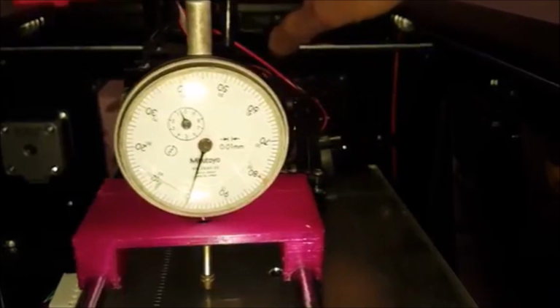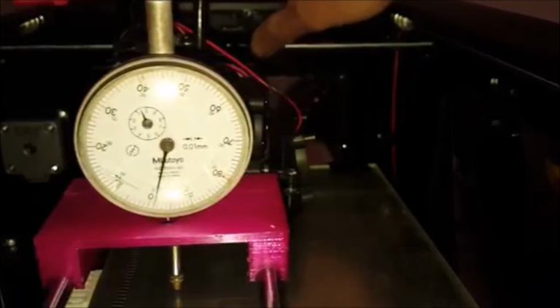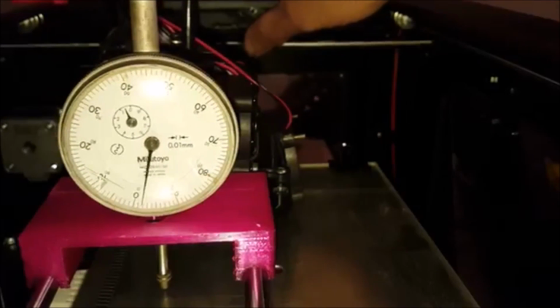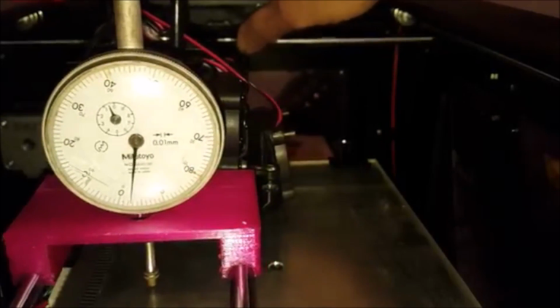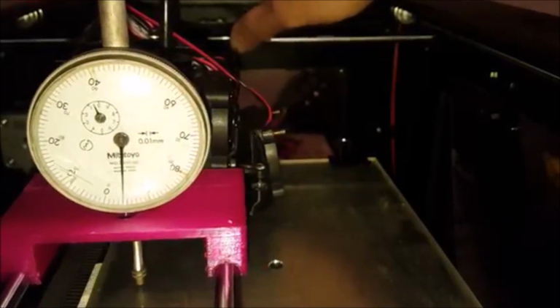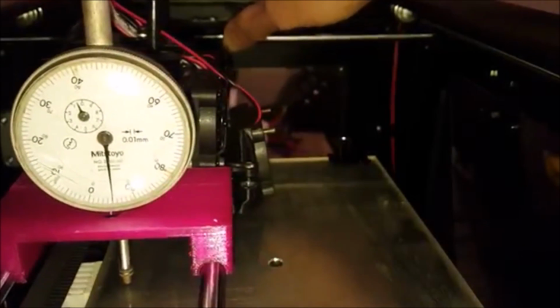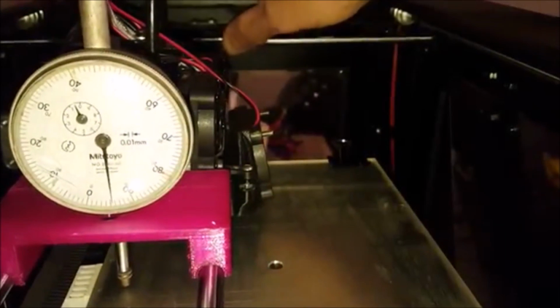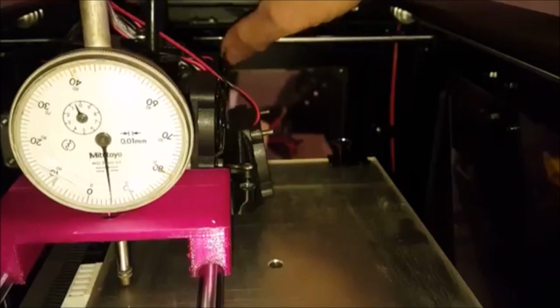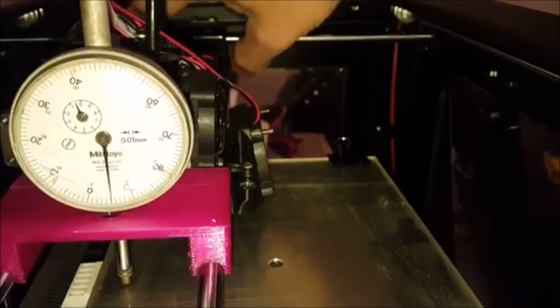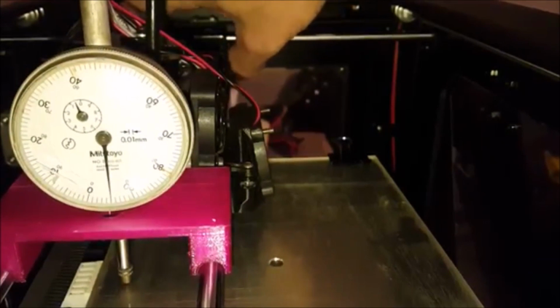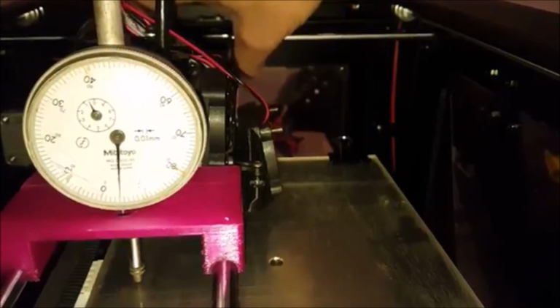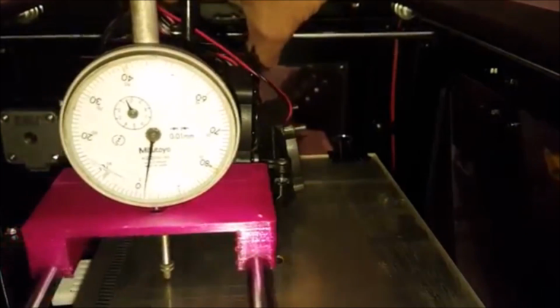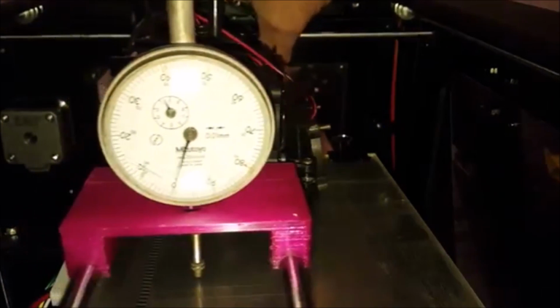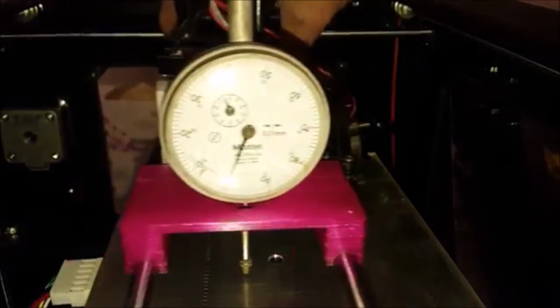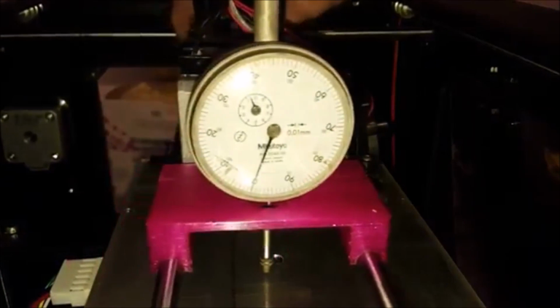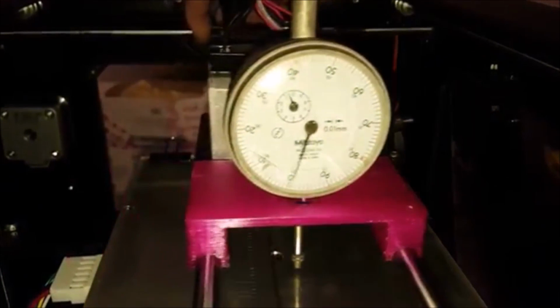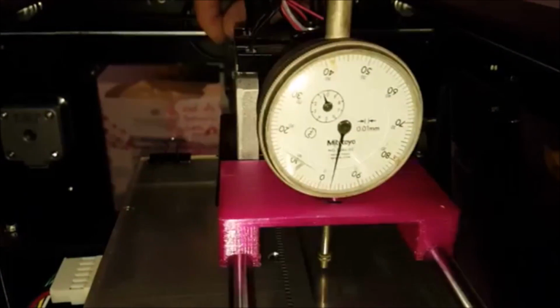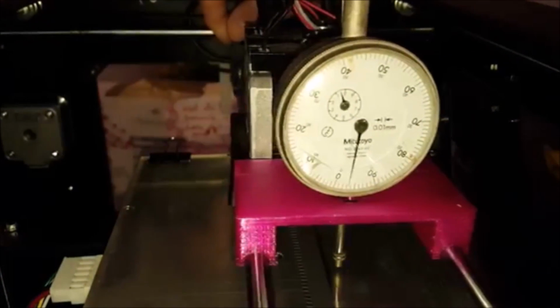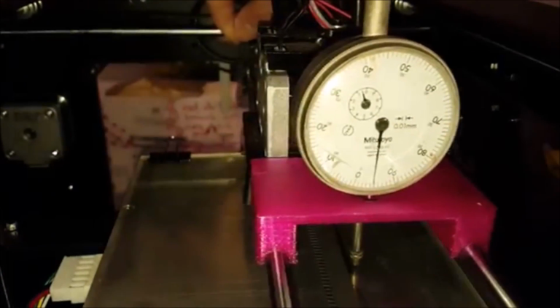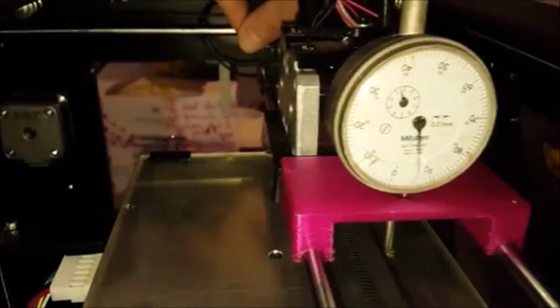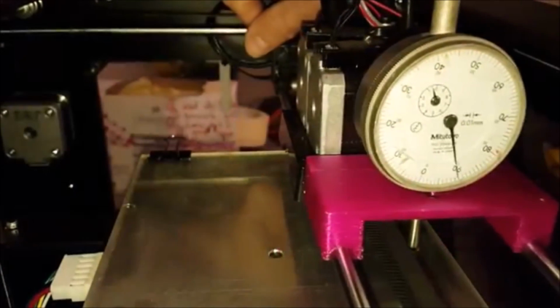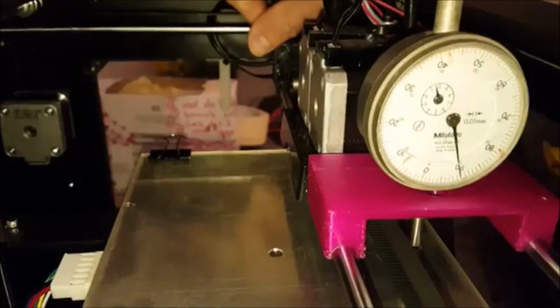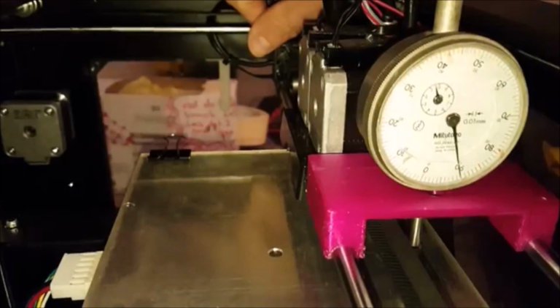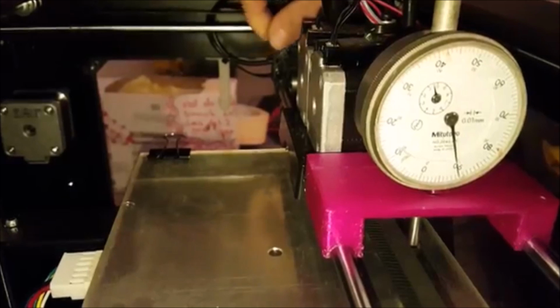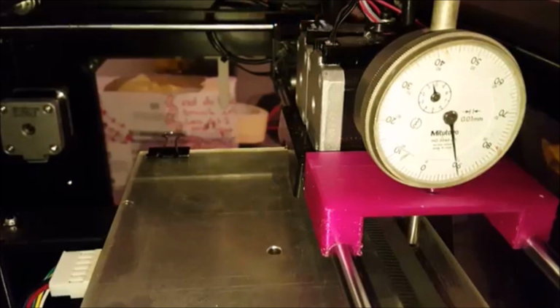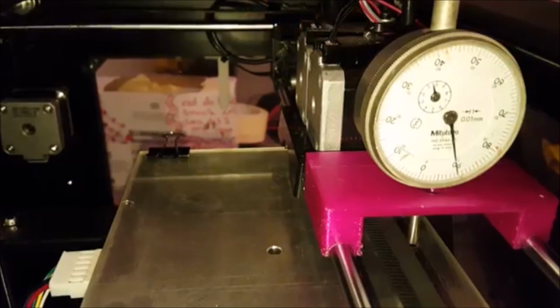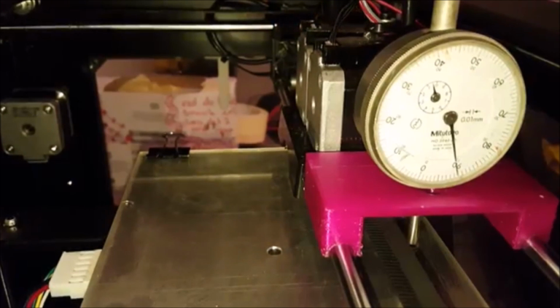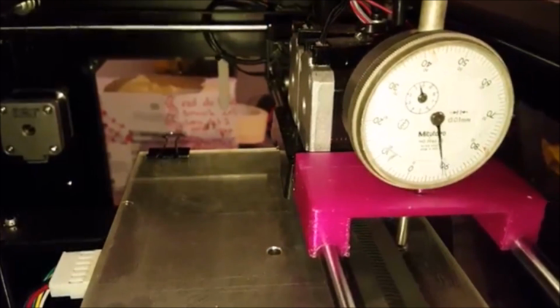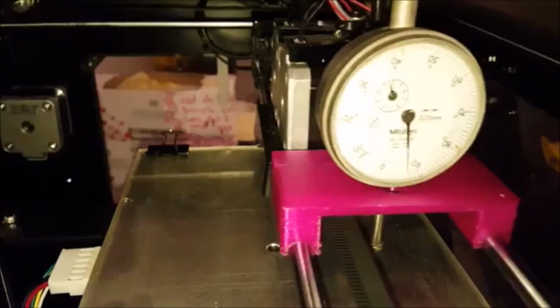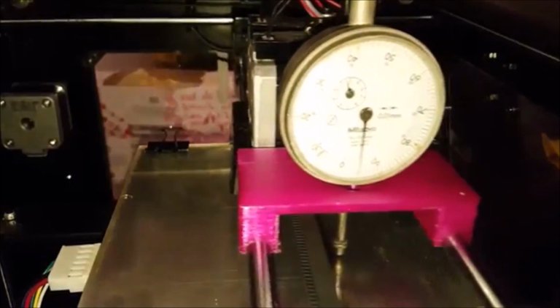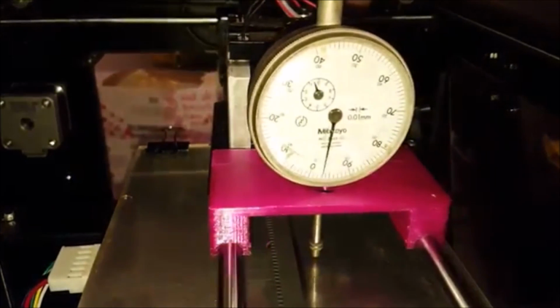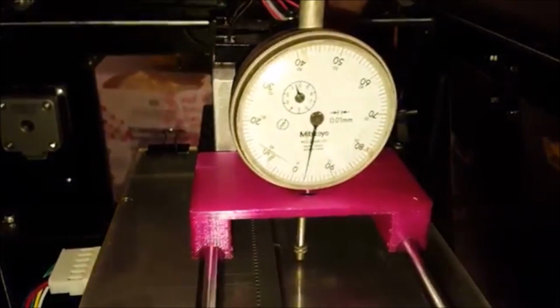This is what the print bed looks like after repair and I reinstalled it — now it's pretty much within 0.1mm across the whole thing, which is awesome and makes a huge difference on bigger prints.